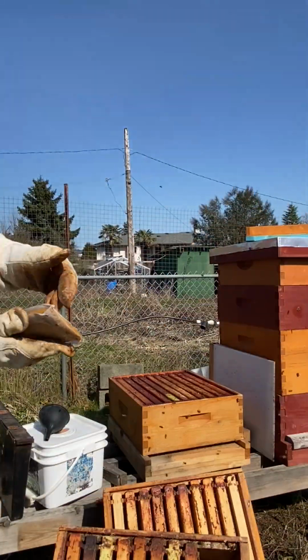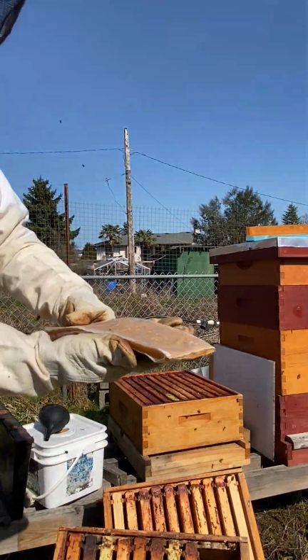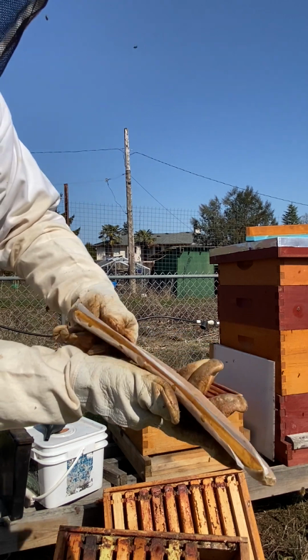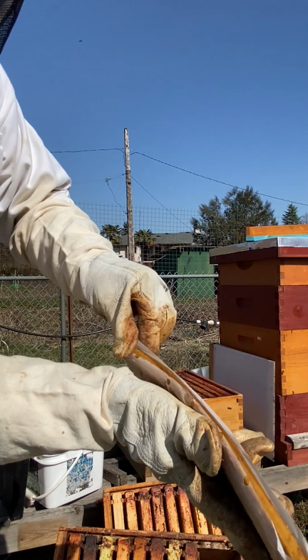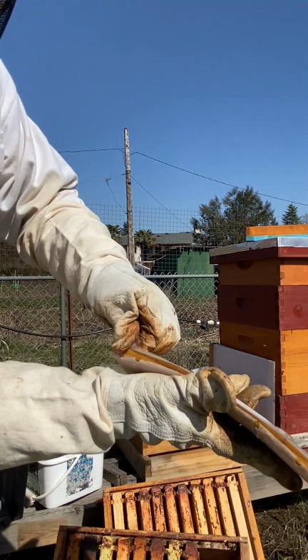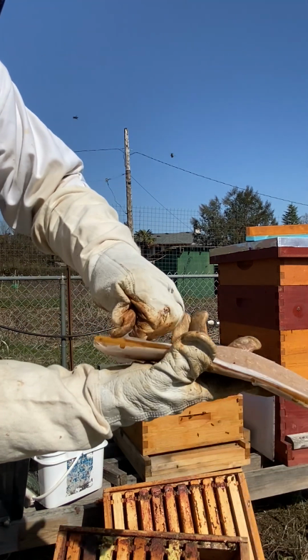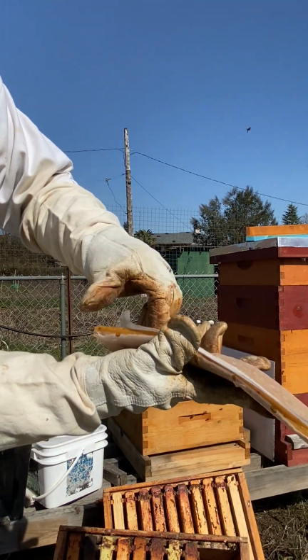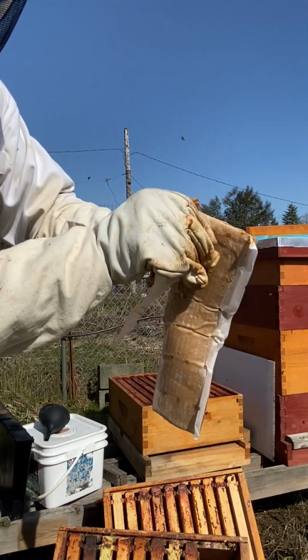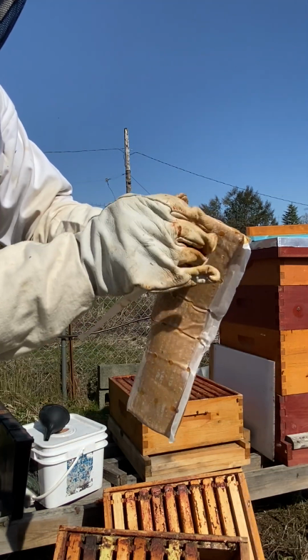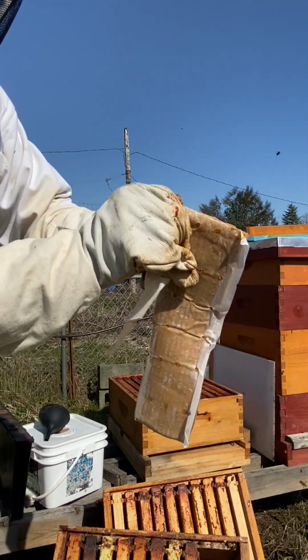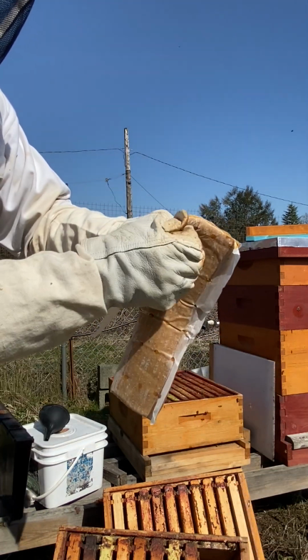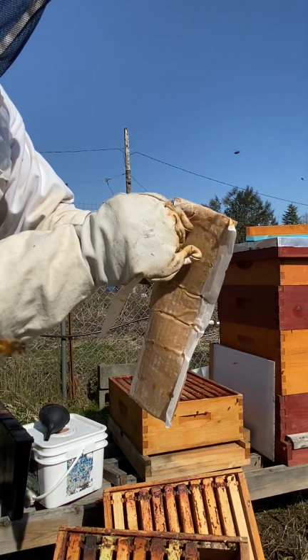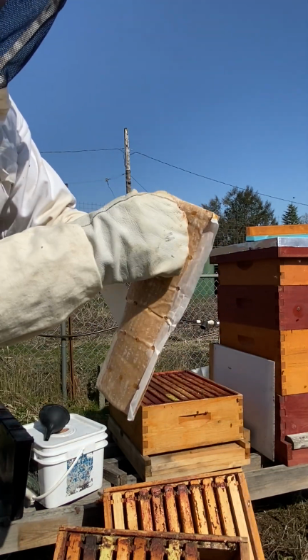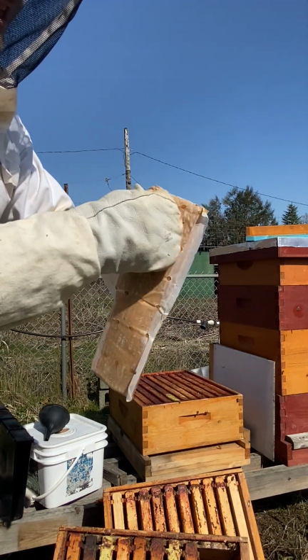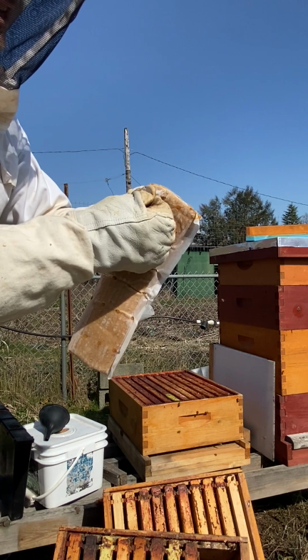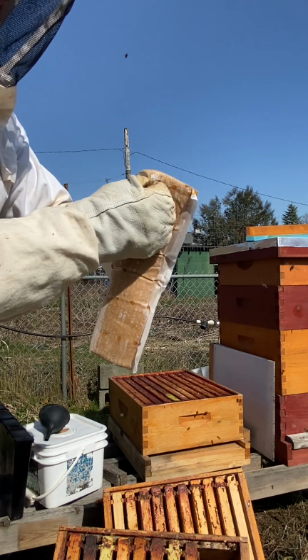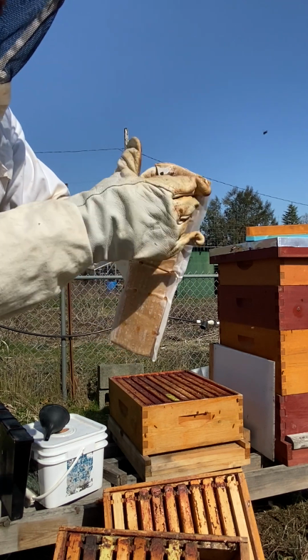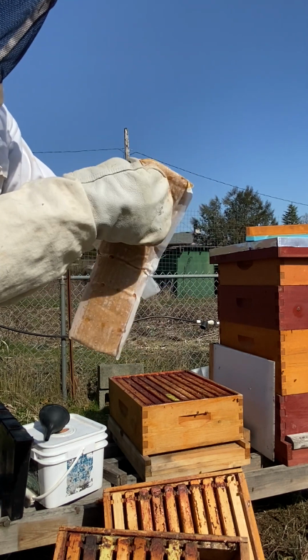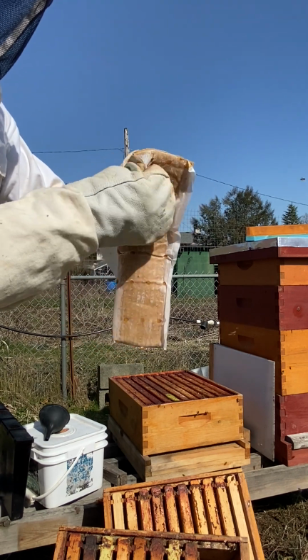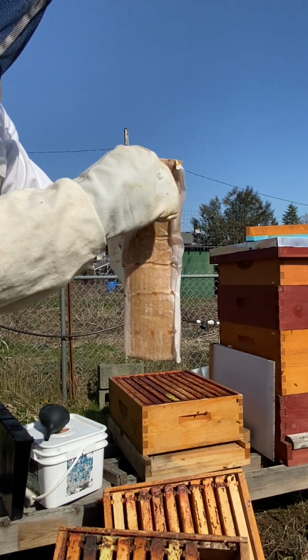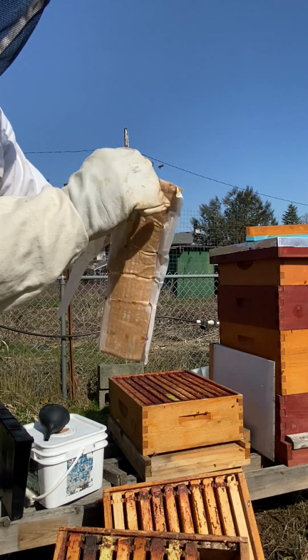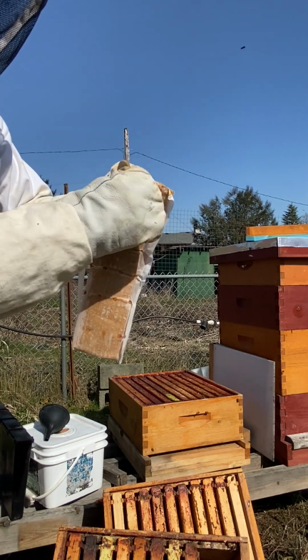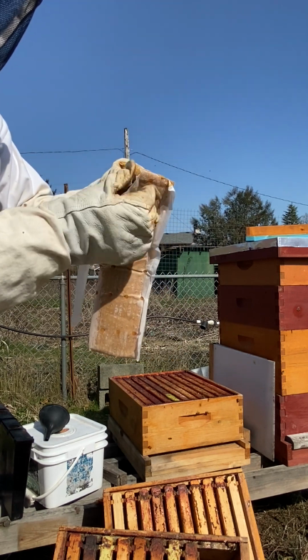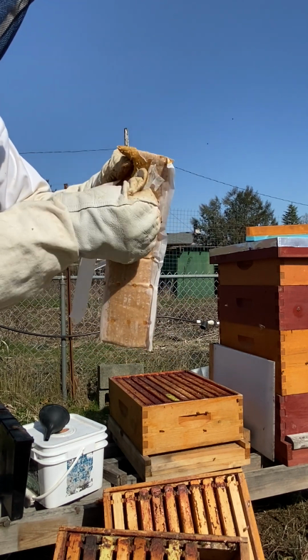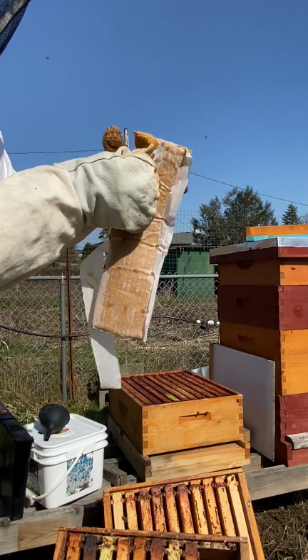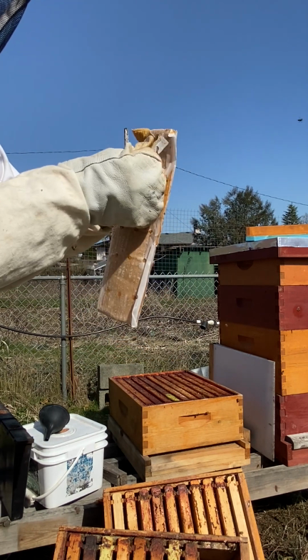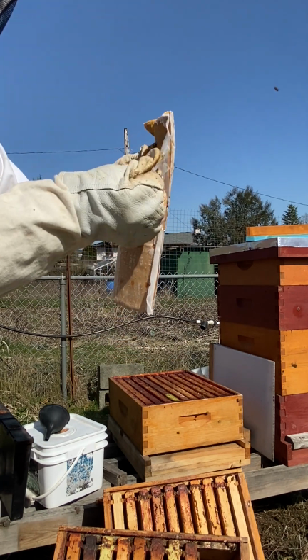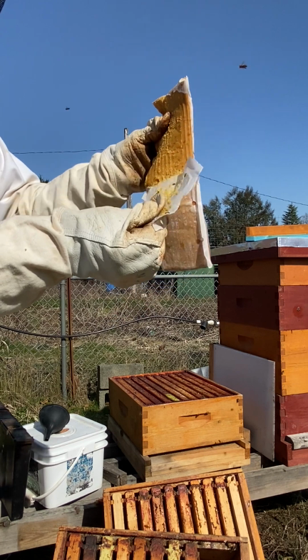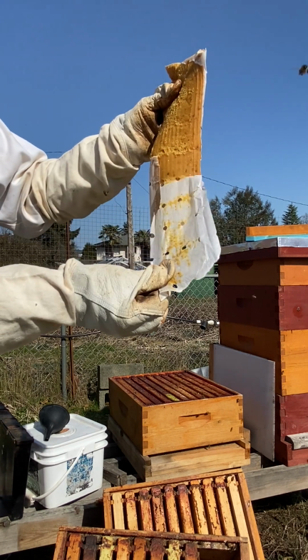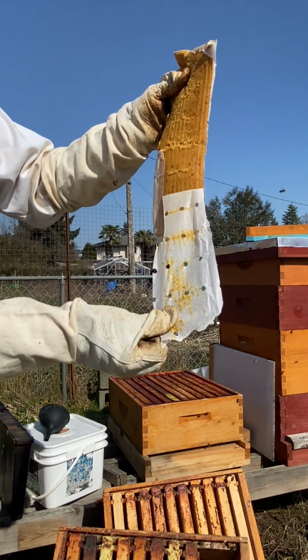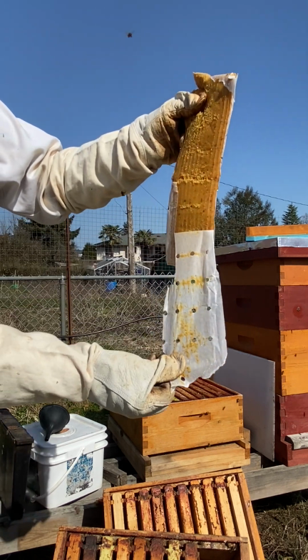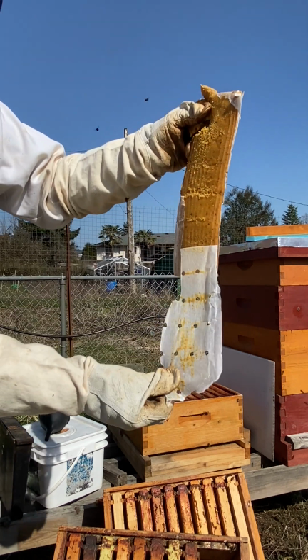Just going to peel the wax paper off of this pollen, get them lots of food to get growing for the season, and get some sugar water in the feeder as well. This is warming up in the sun, so it's not peeling as well. There we go.